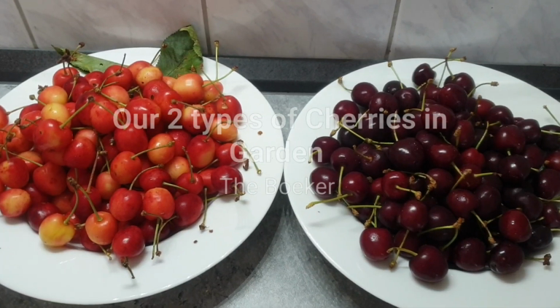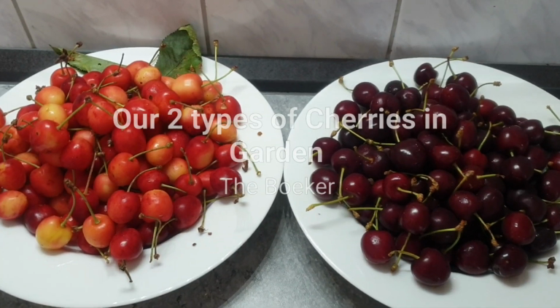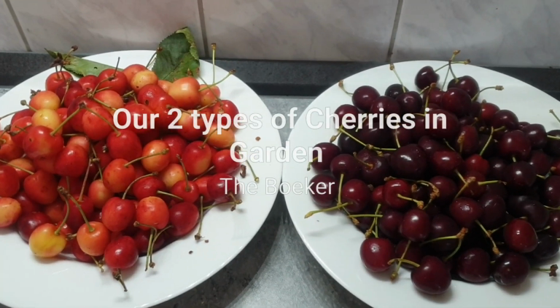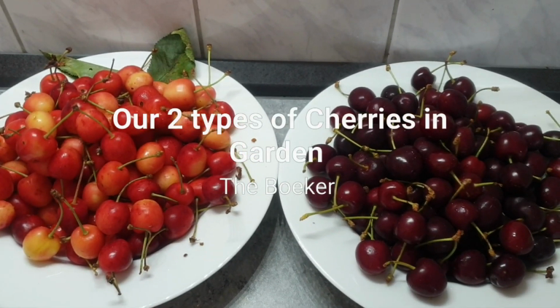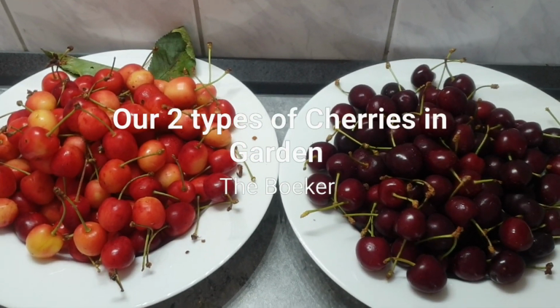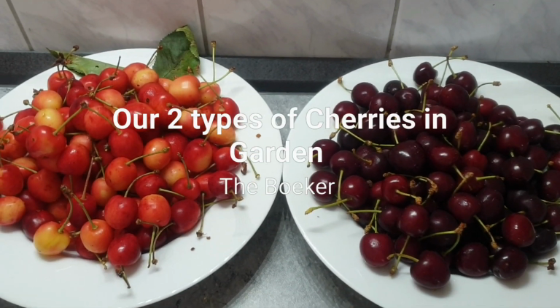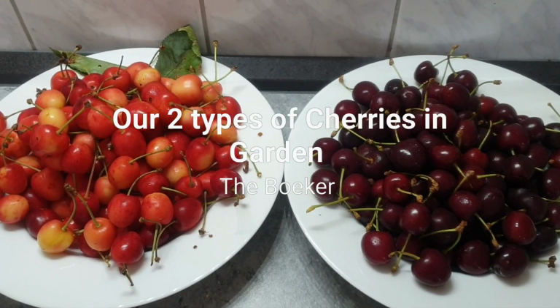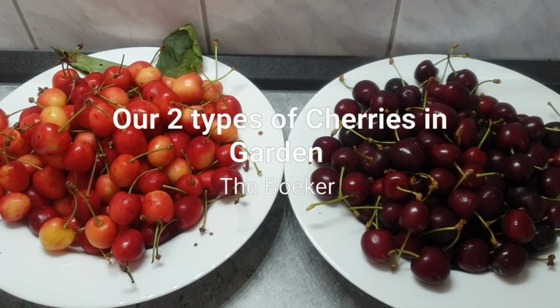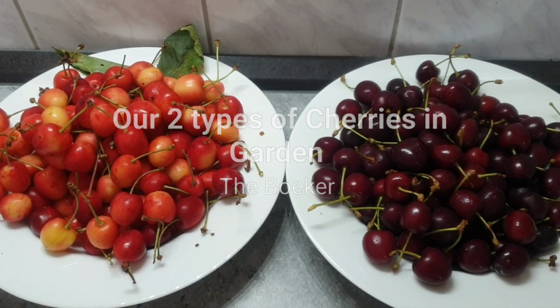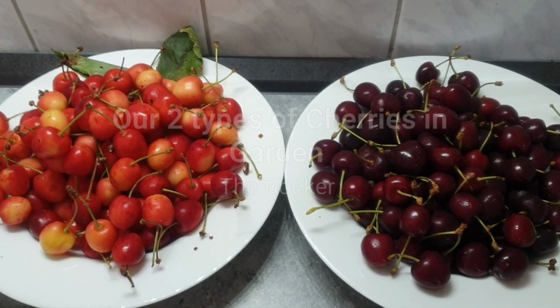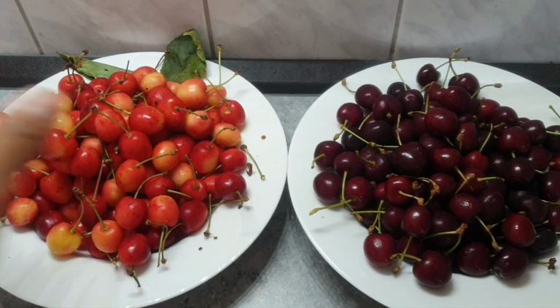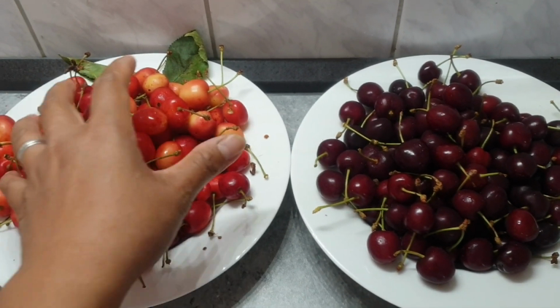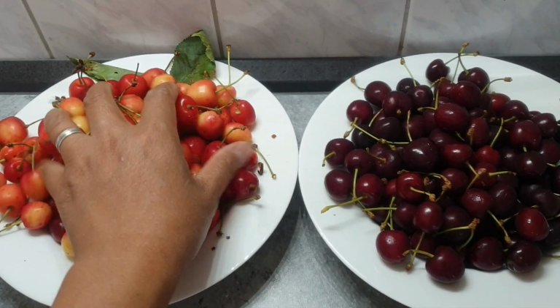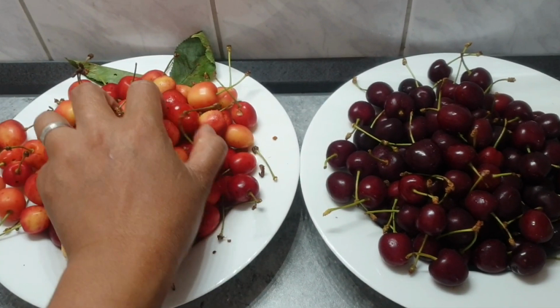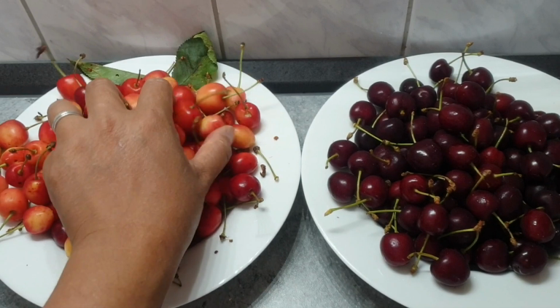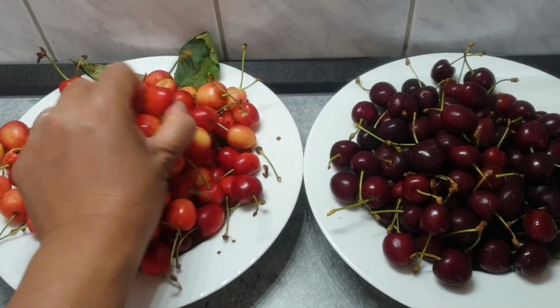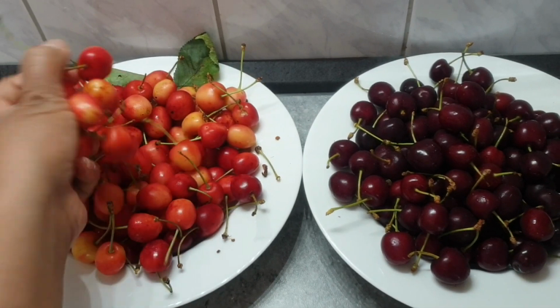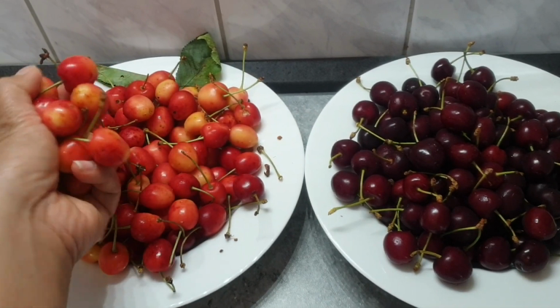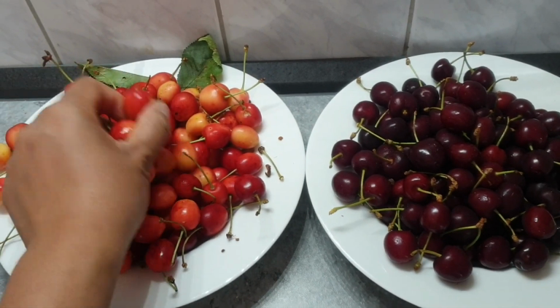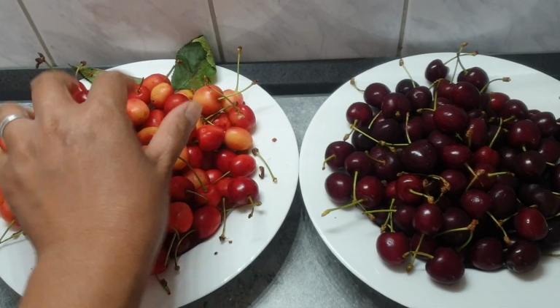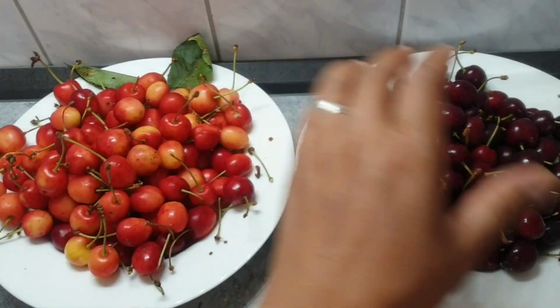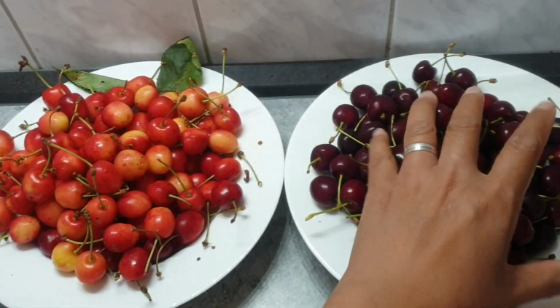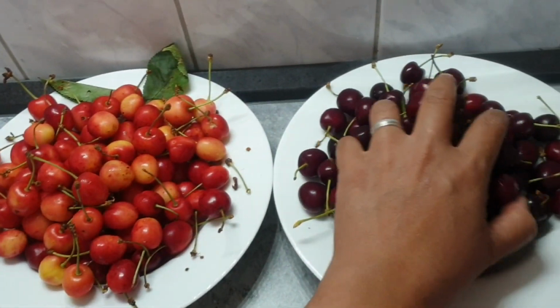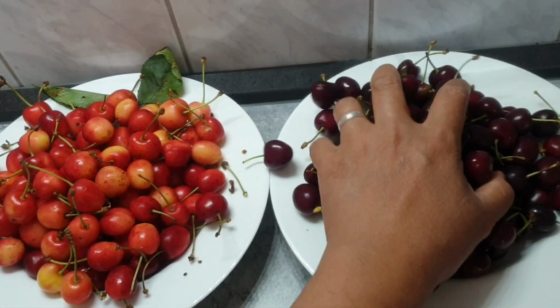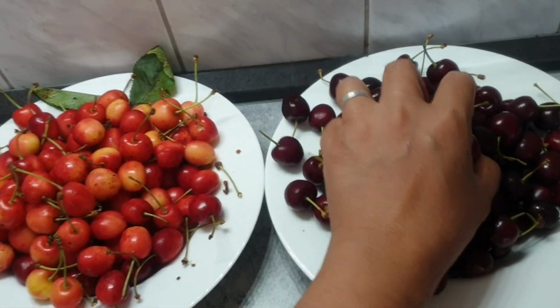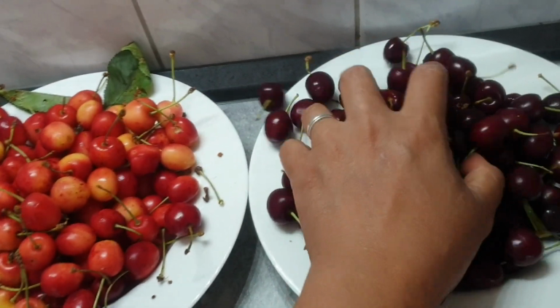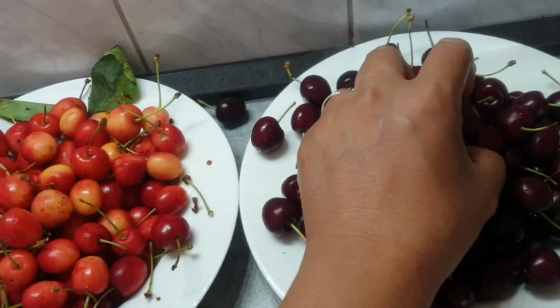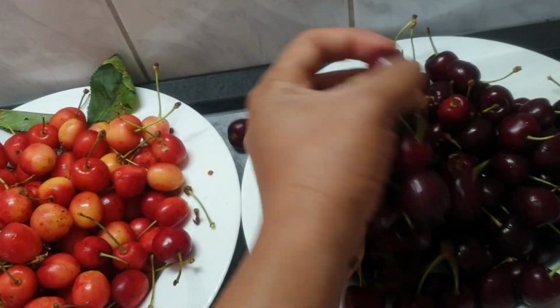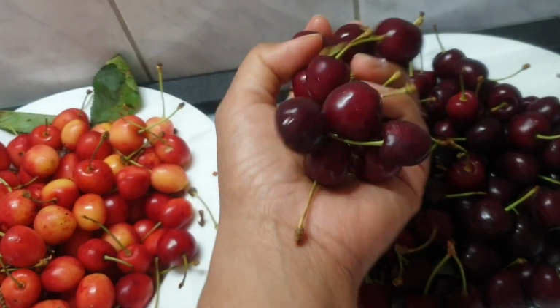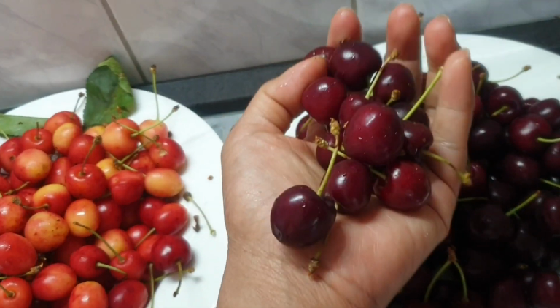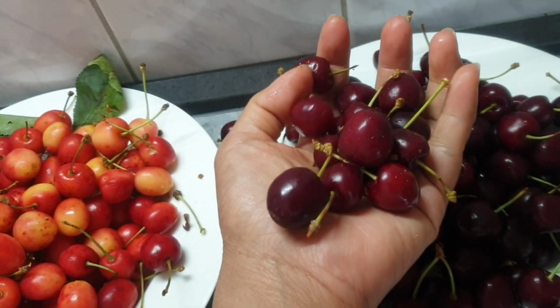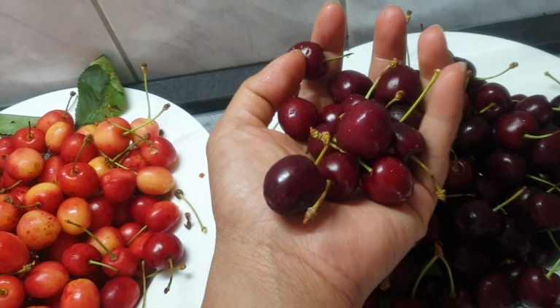These are the two types of cherries in our garden. We have the Rainier cherry and the Sweetheart cherries.